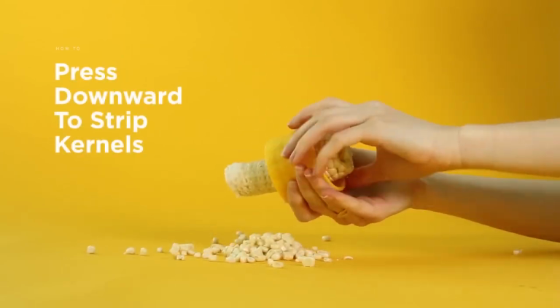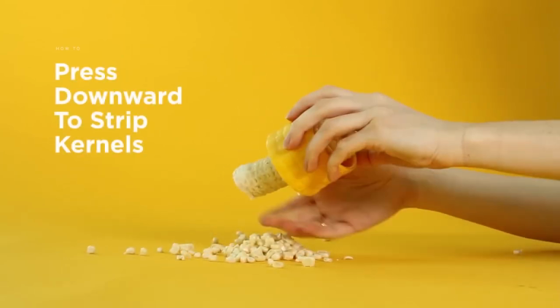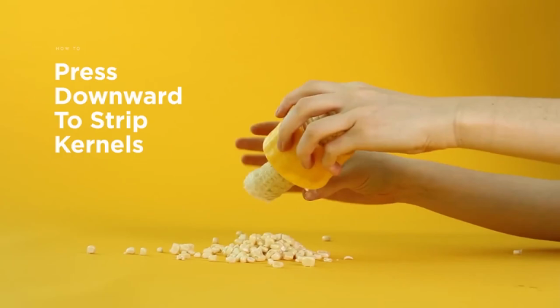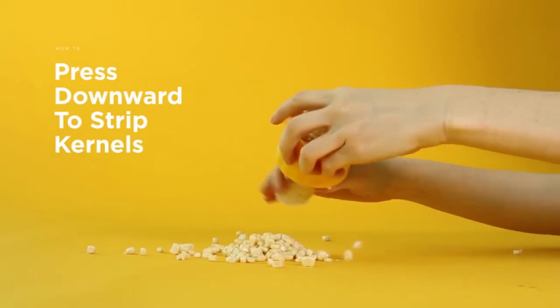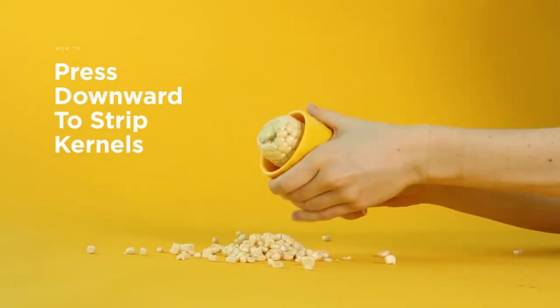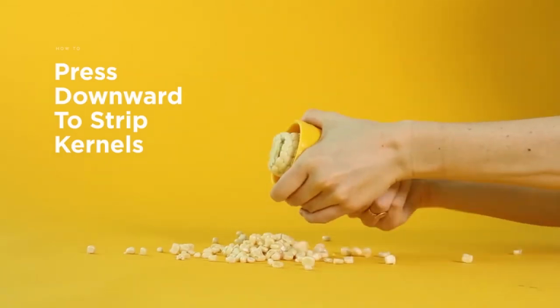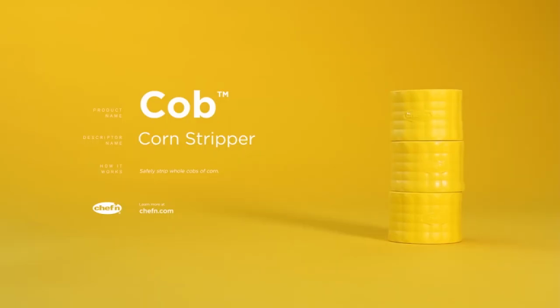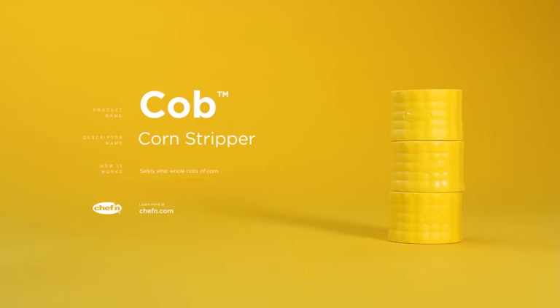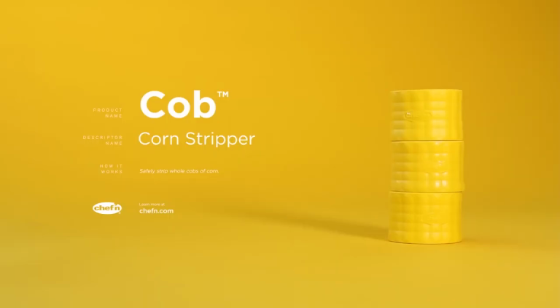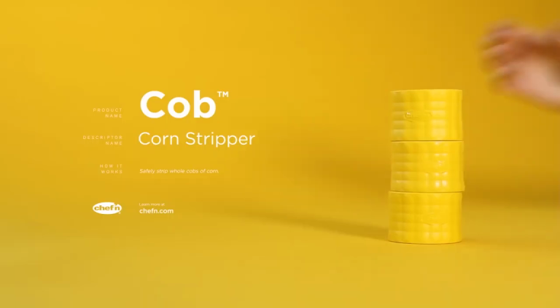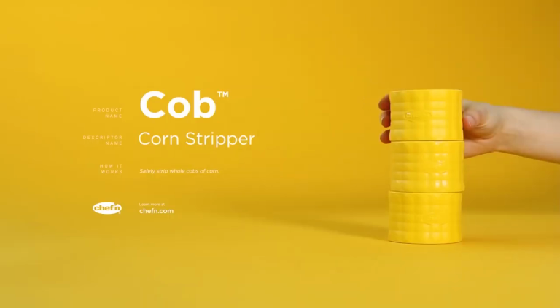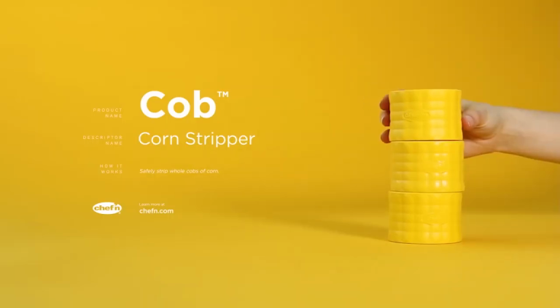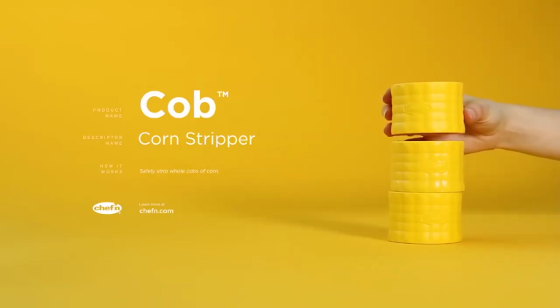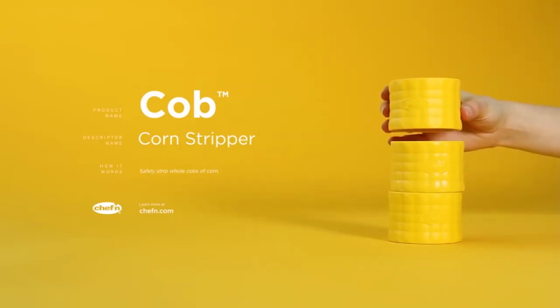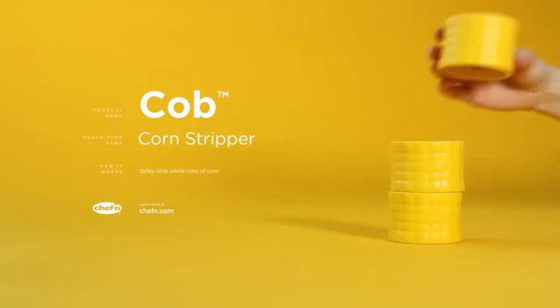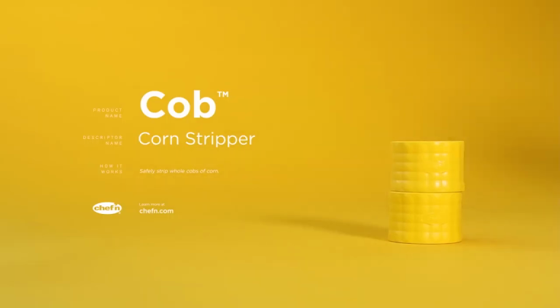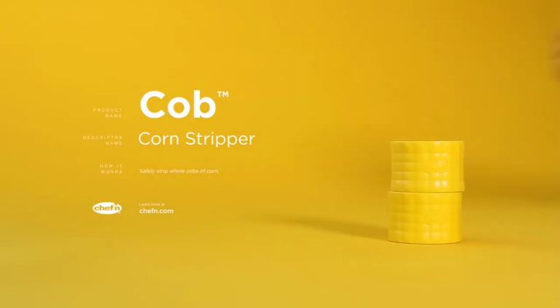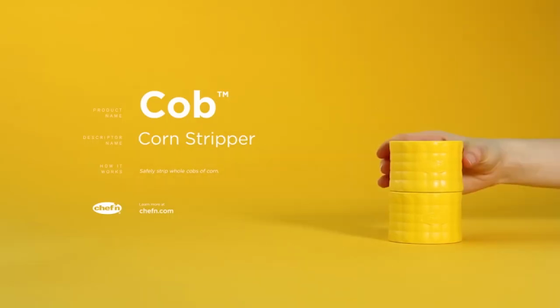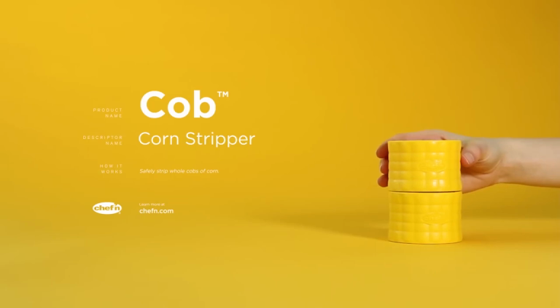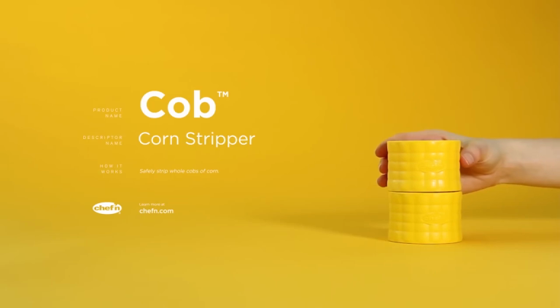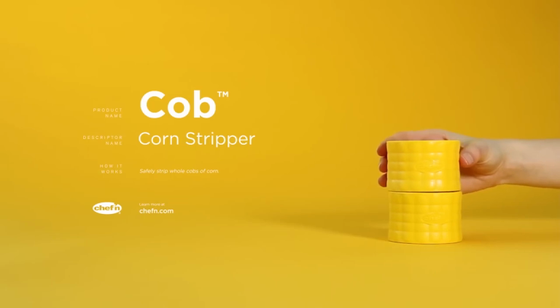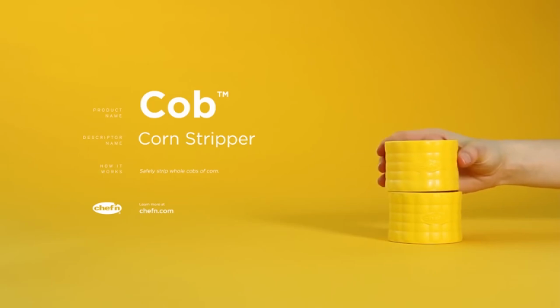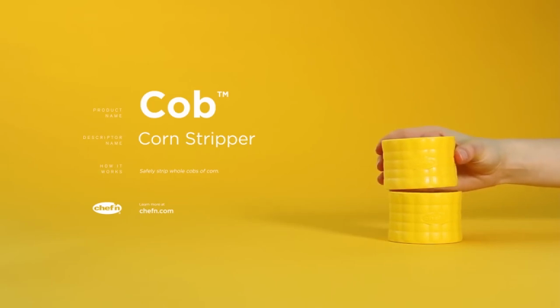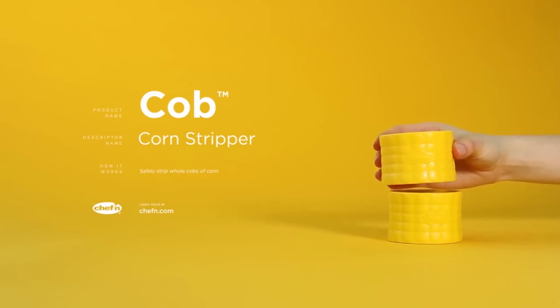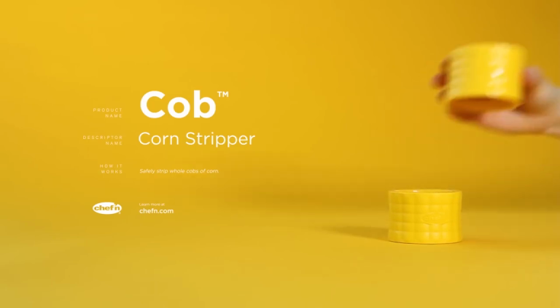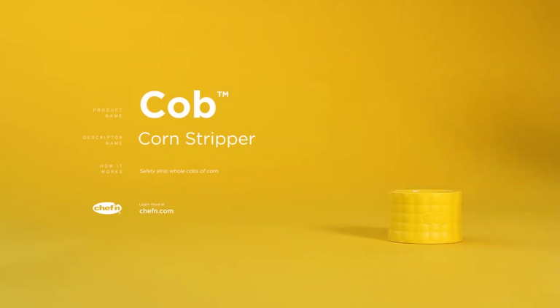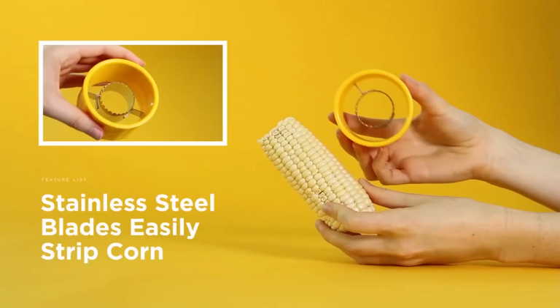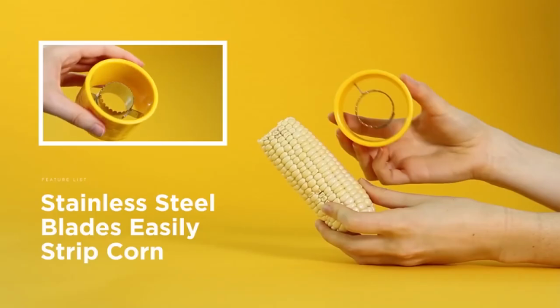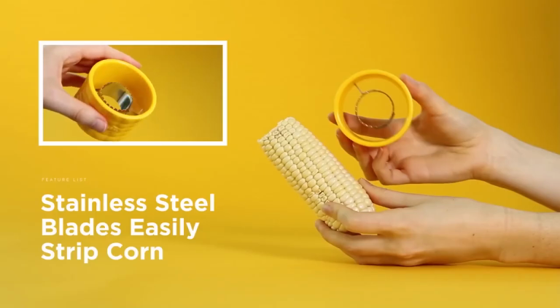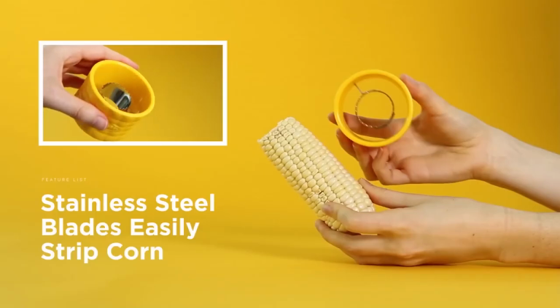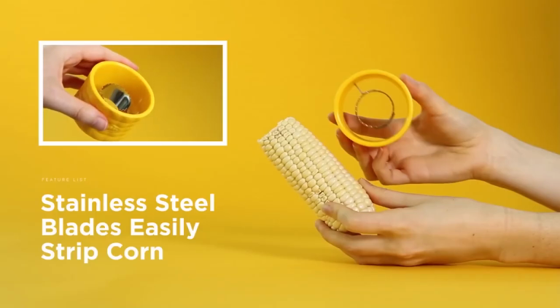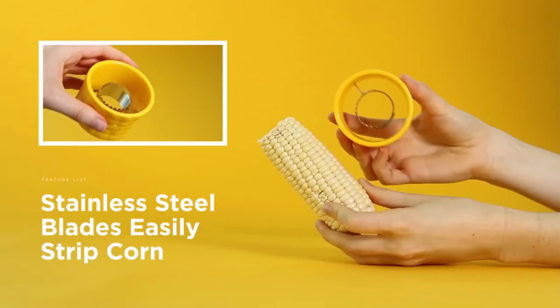The kernels are collected in a container at the bottom of the stripper, making it easy to transfer them to a bowl or cooking pot. This gadget is especially useful for making corn salads, salsa, and other dishes that require cut kernels.